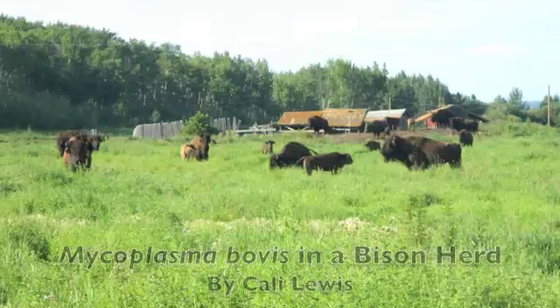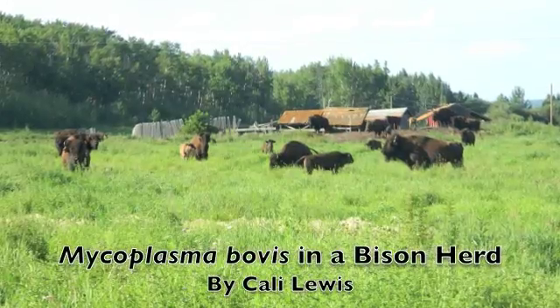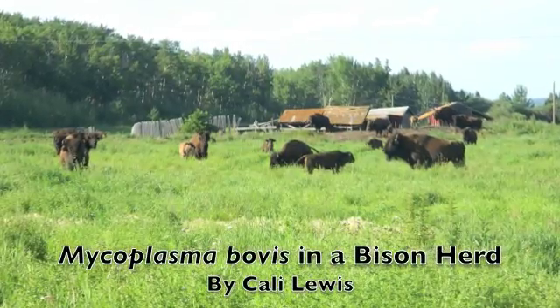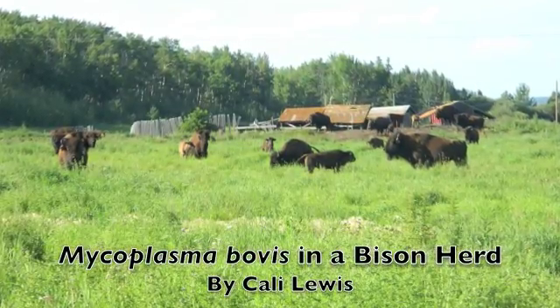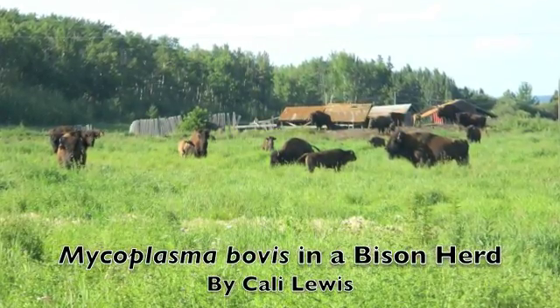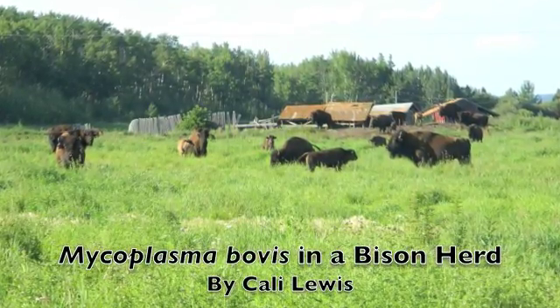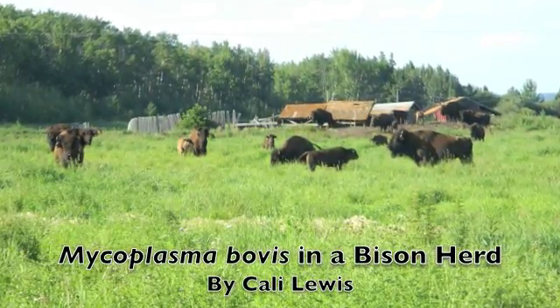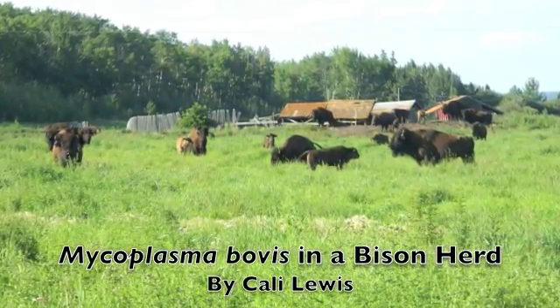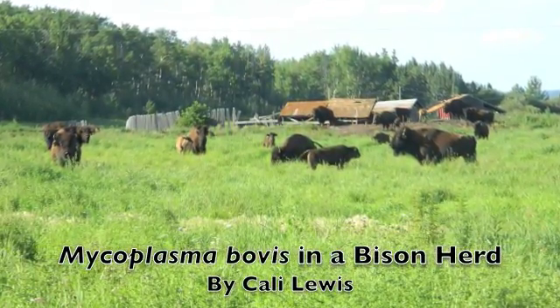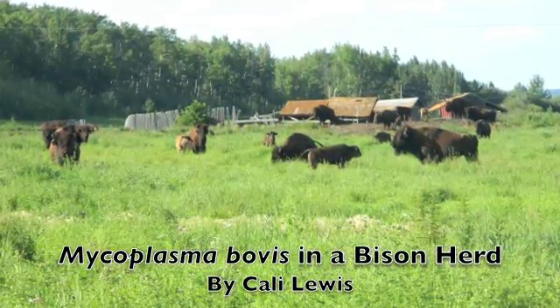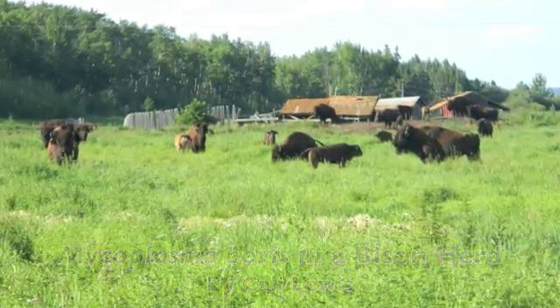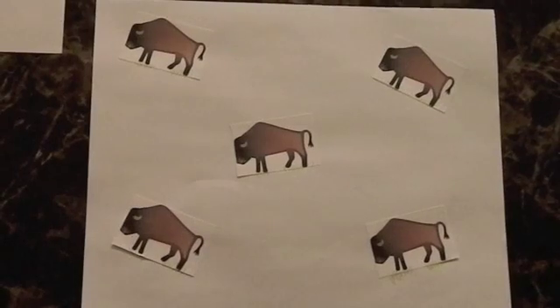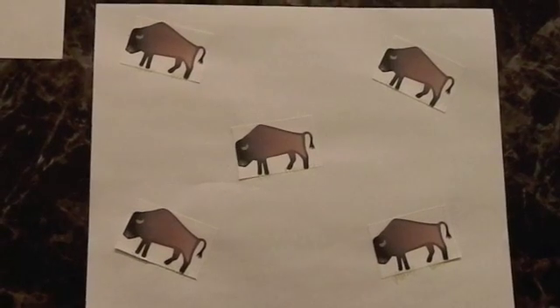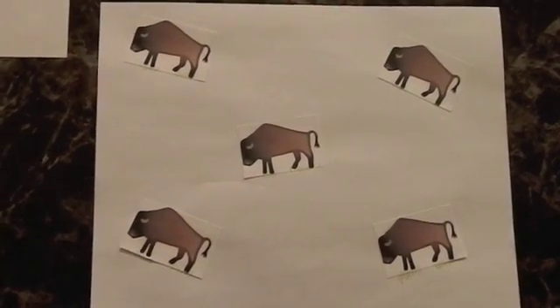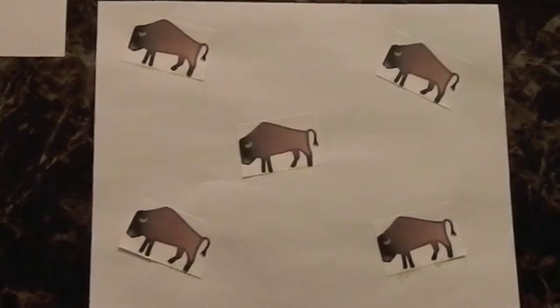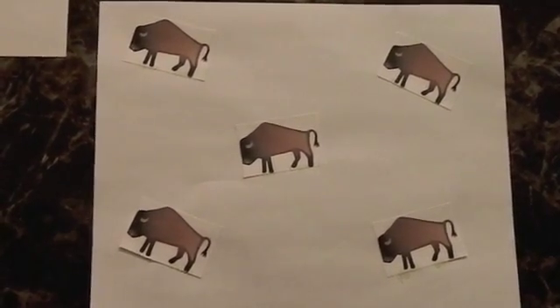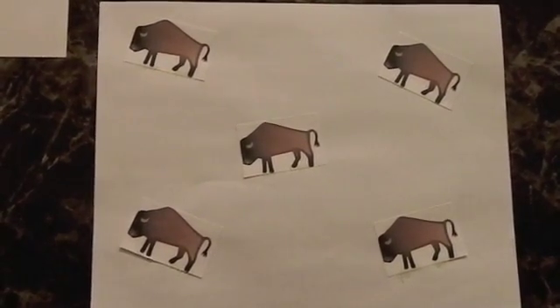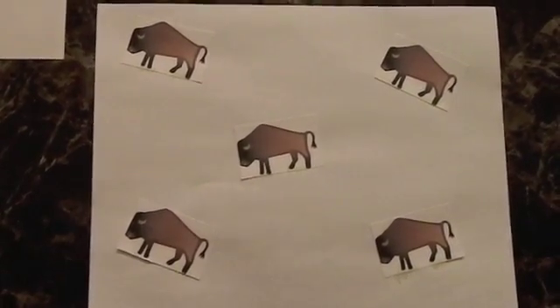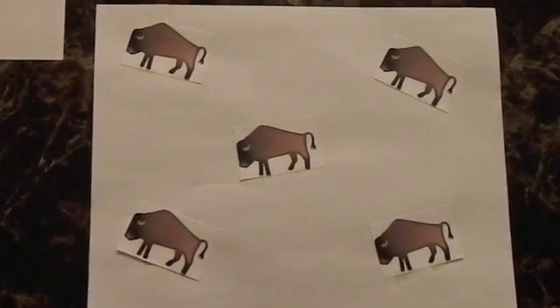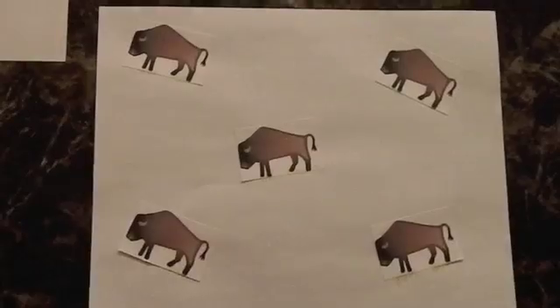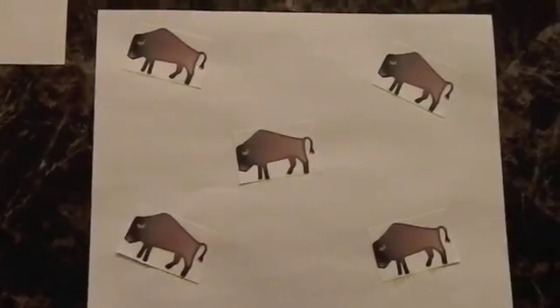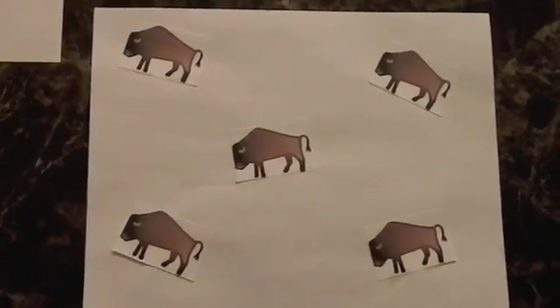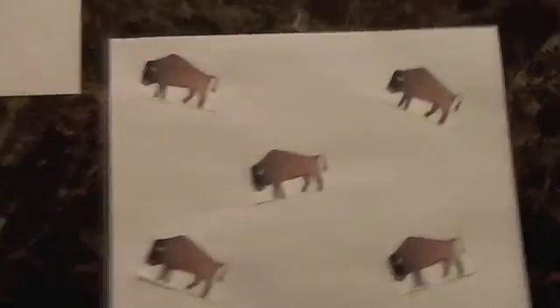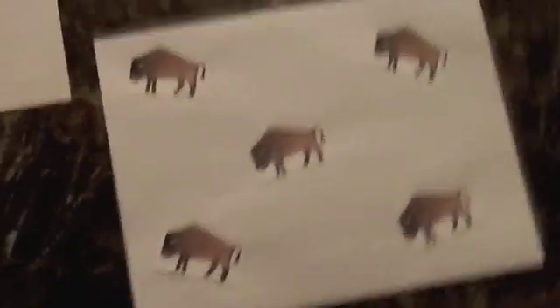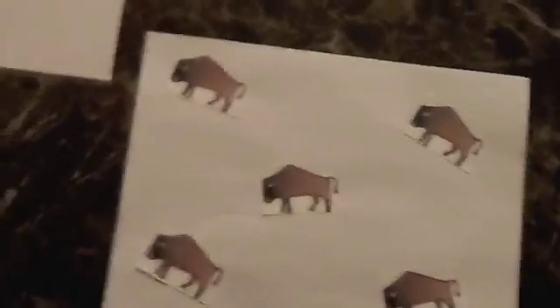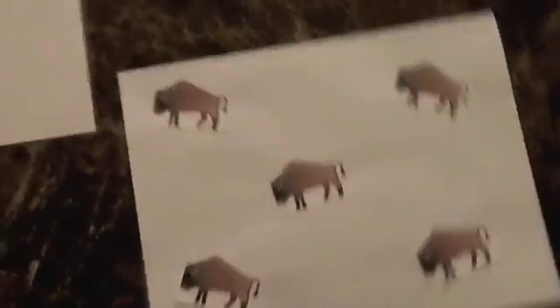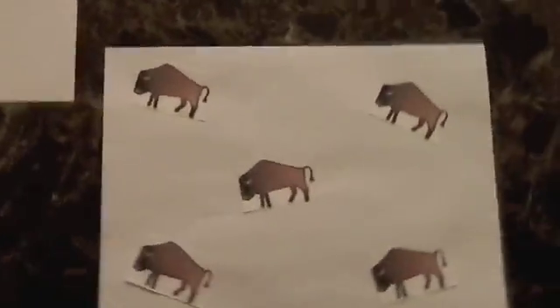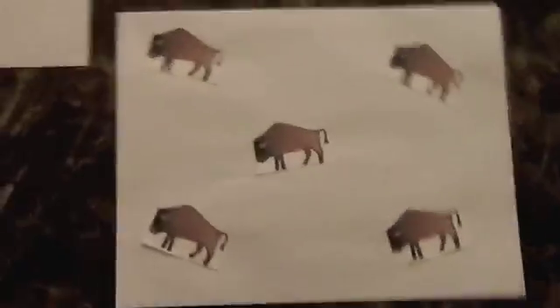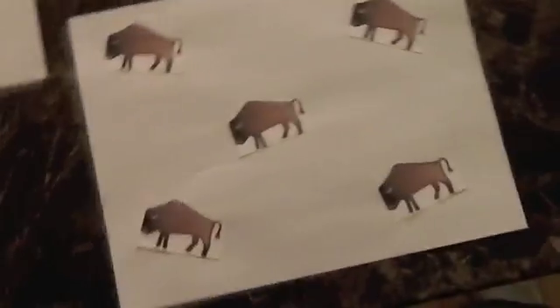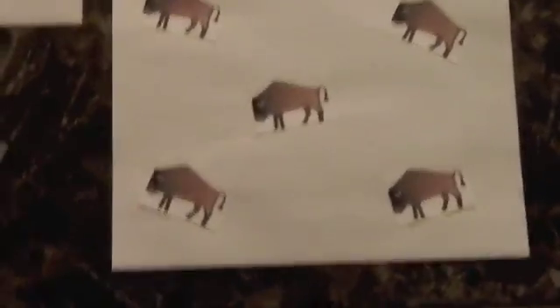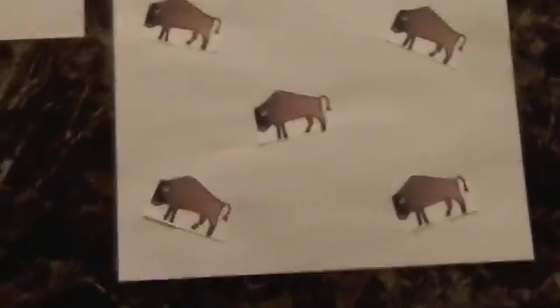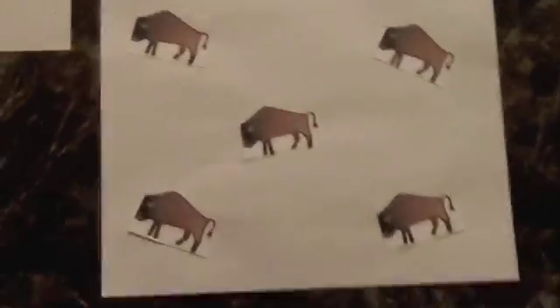This is a case of Mycoplasma bovis in a bison herd. Look at all these beautiful bison galloping across the pasture — so beautiful, so powerful, so elegant. So, hey, what is that?